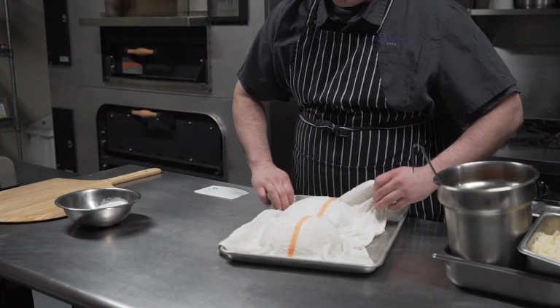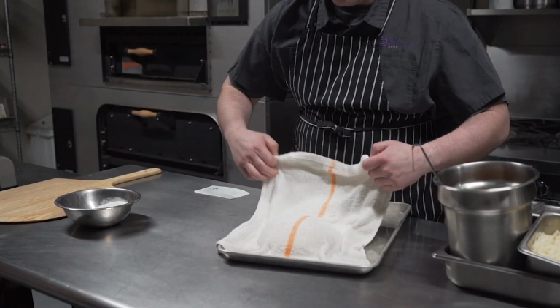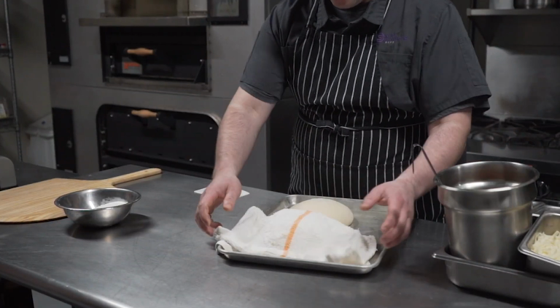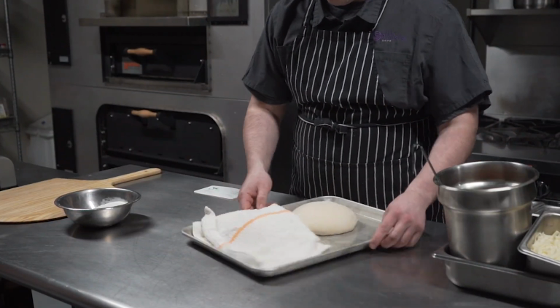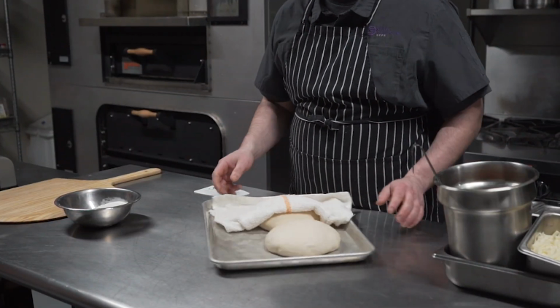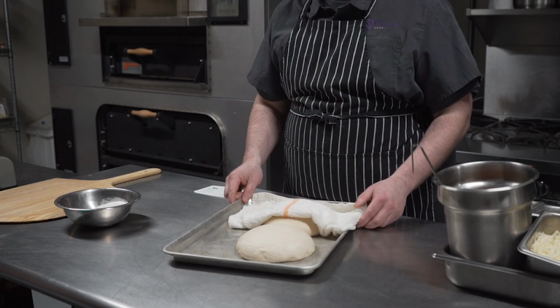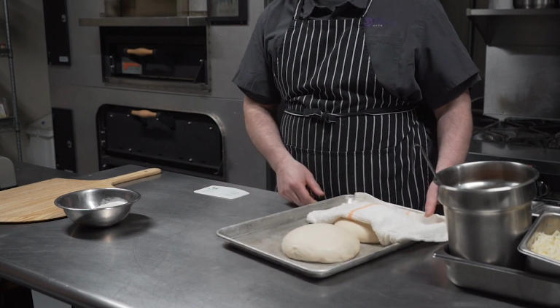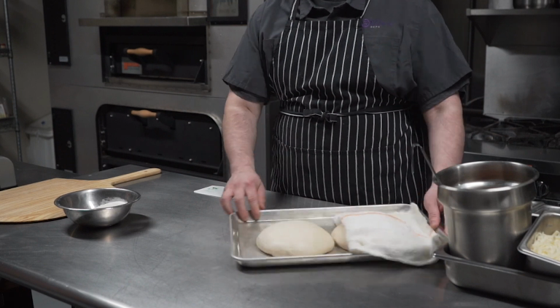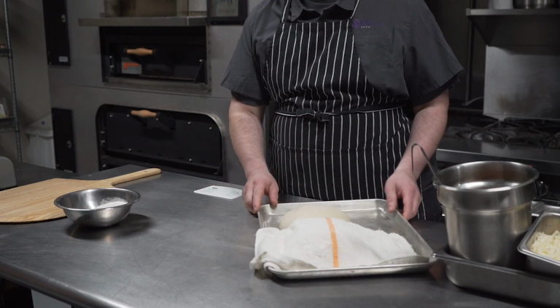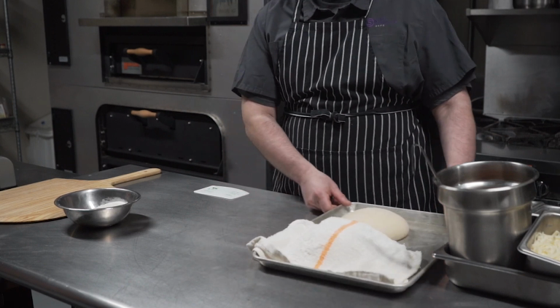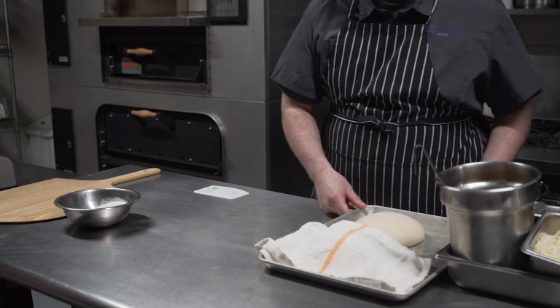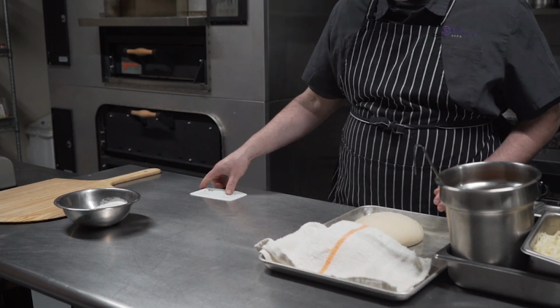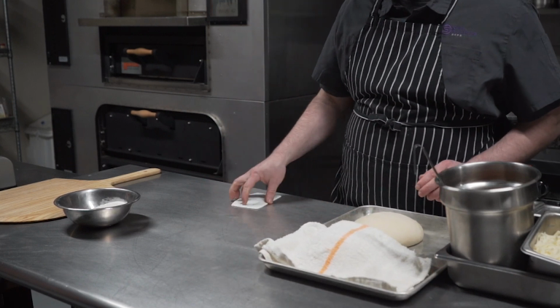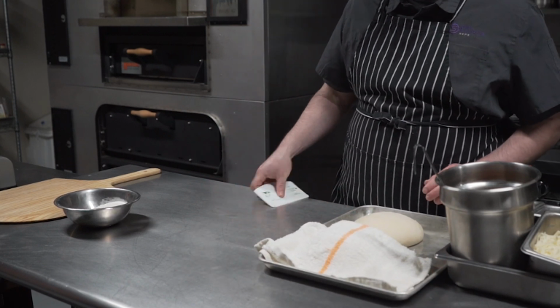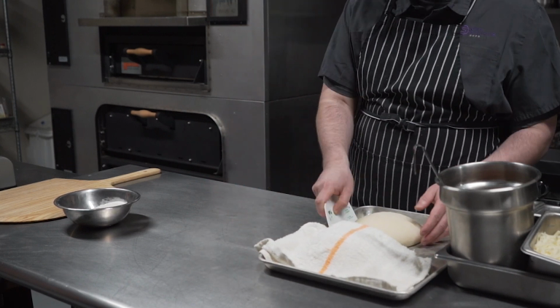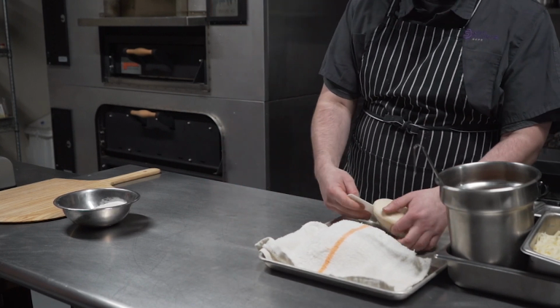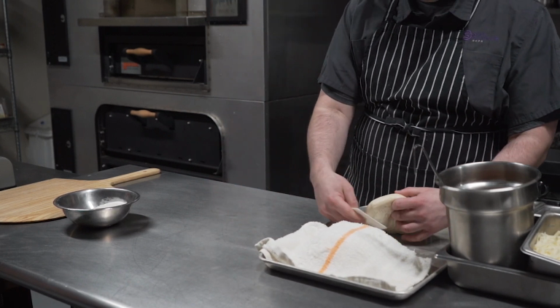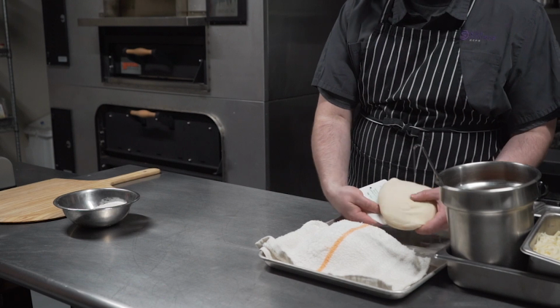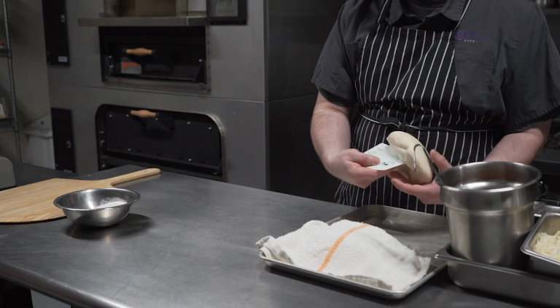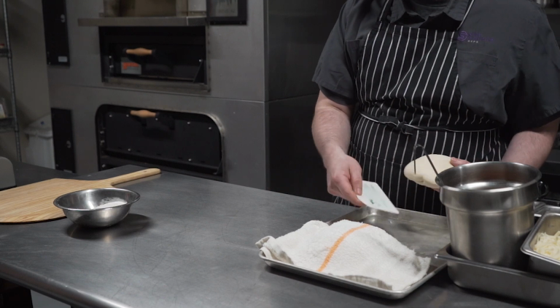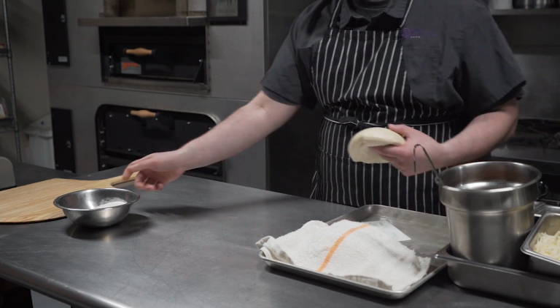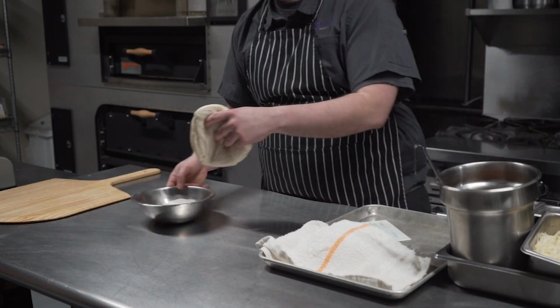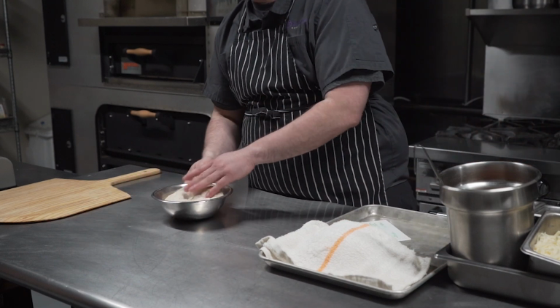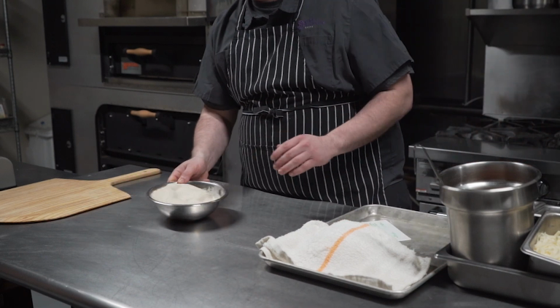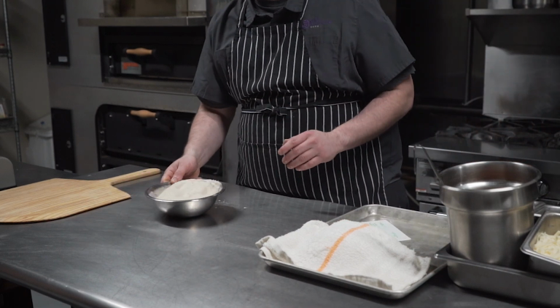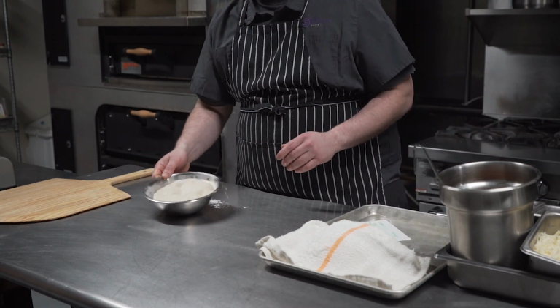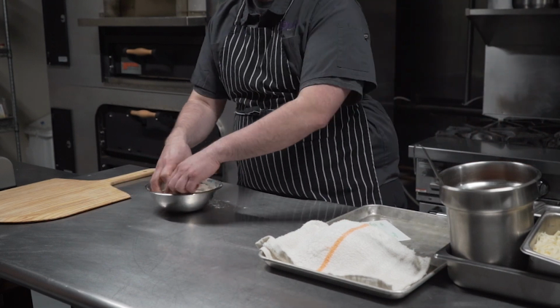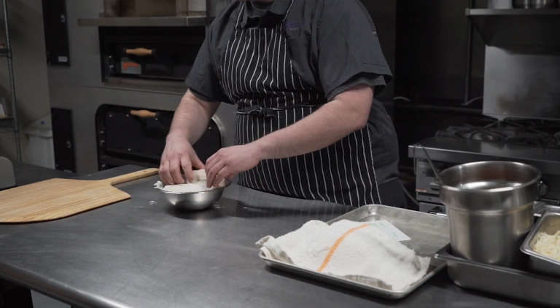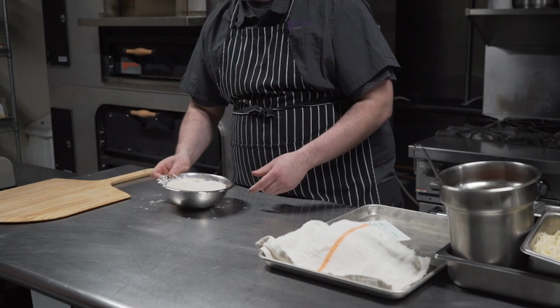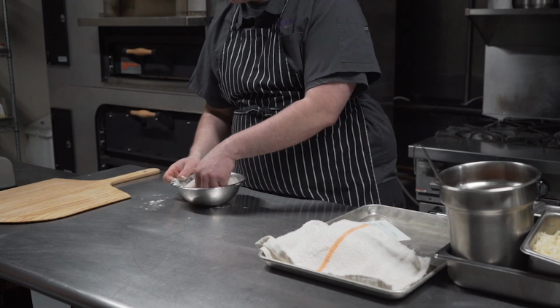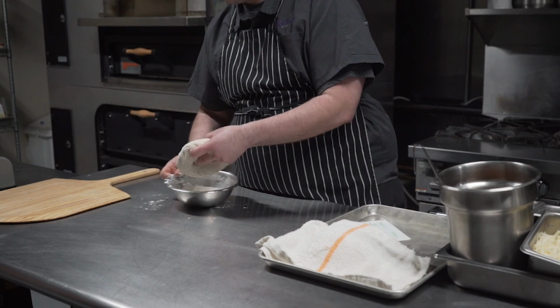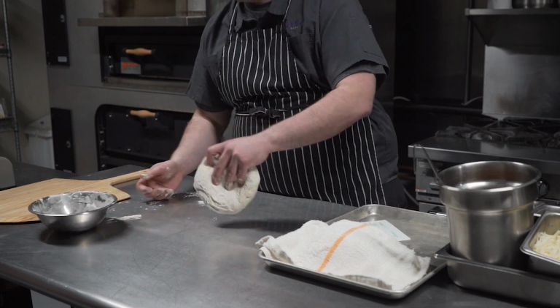Once the dough has risen, we're going to preheat our oven to 500 degrees. We're going to start rolling out our dough — put it in a bowl of flour, which will make it easier to work and shape.